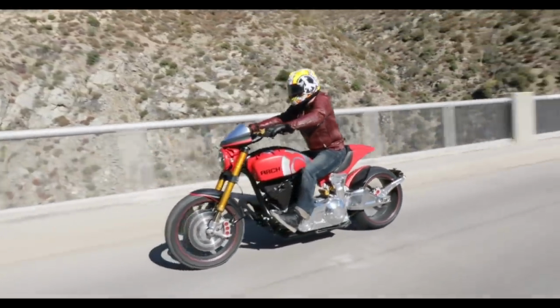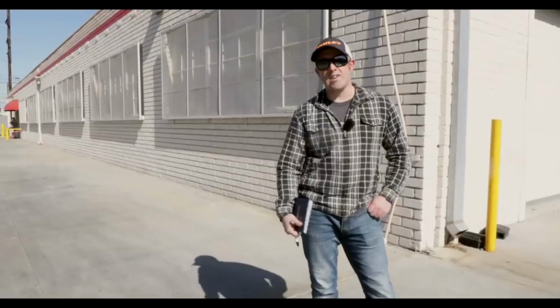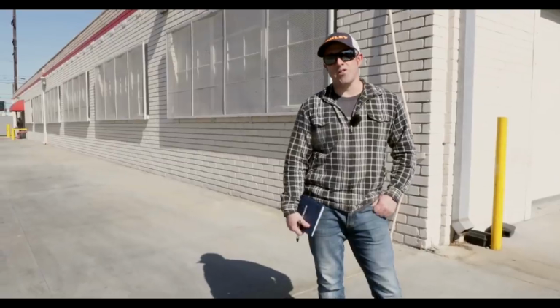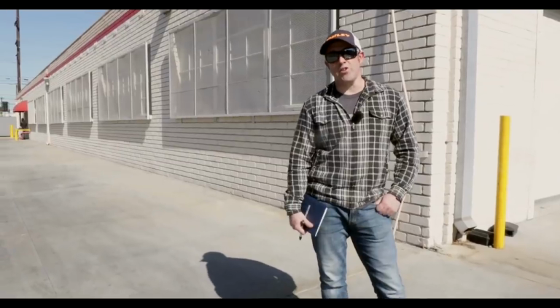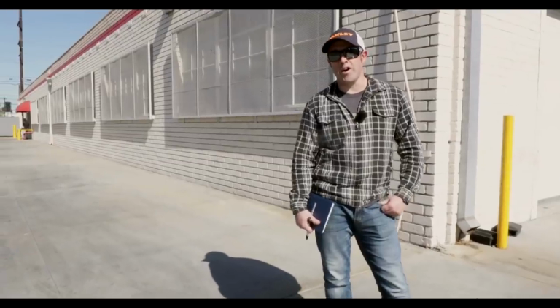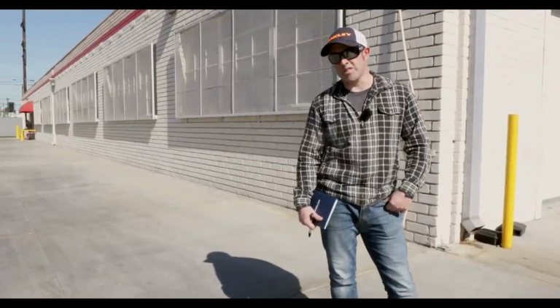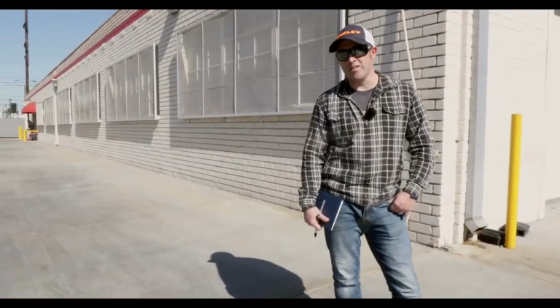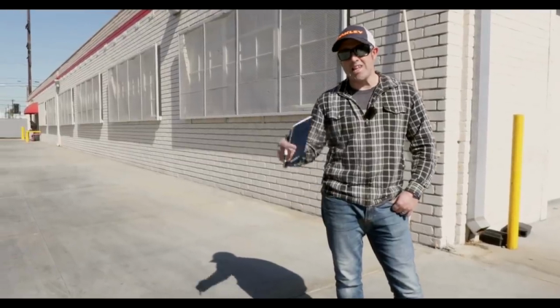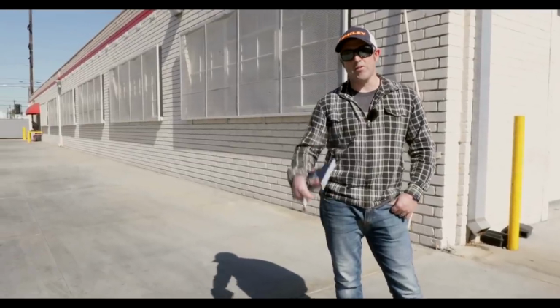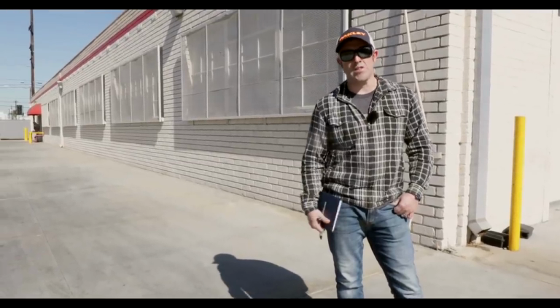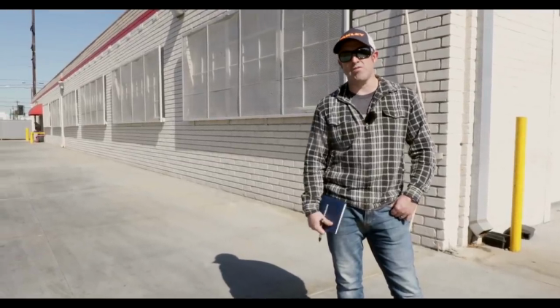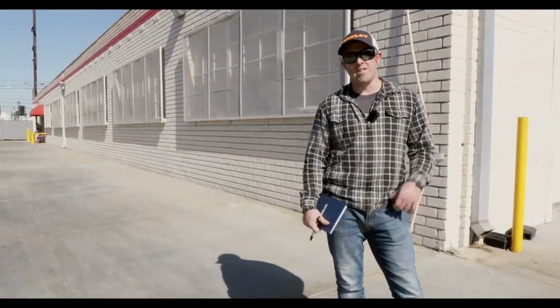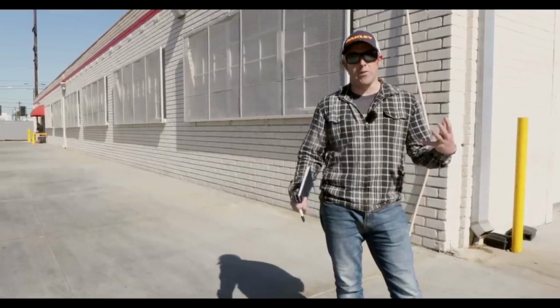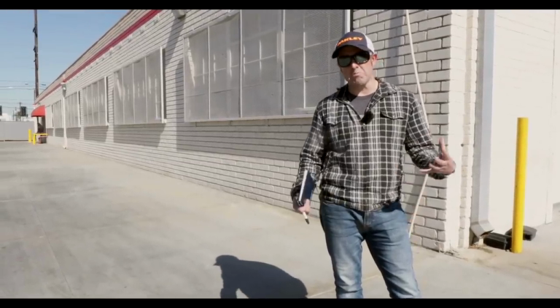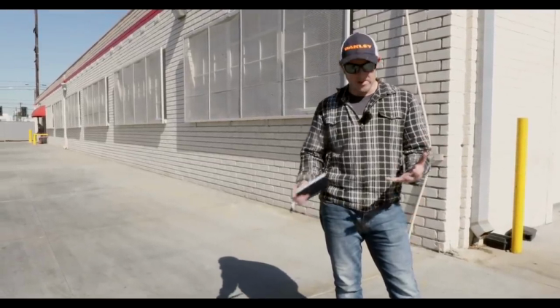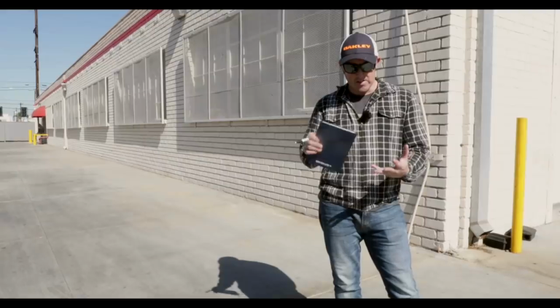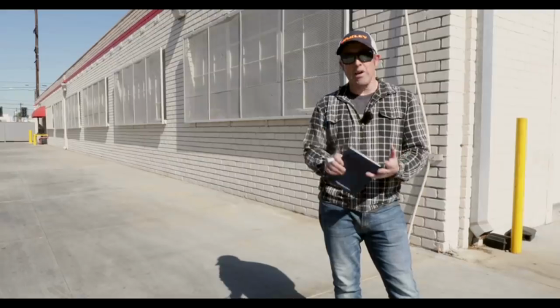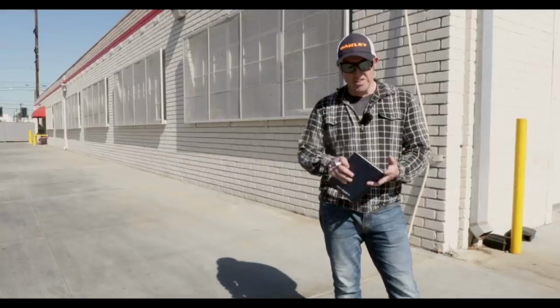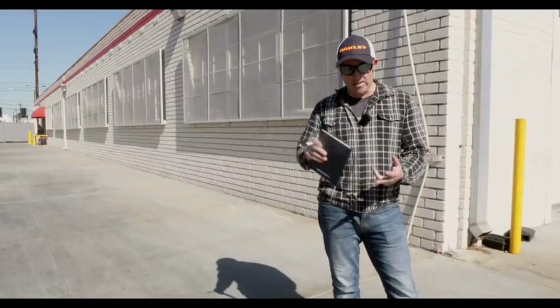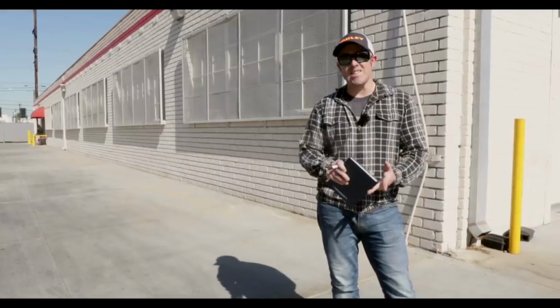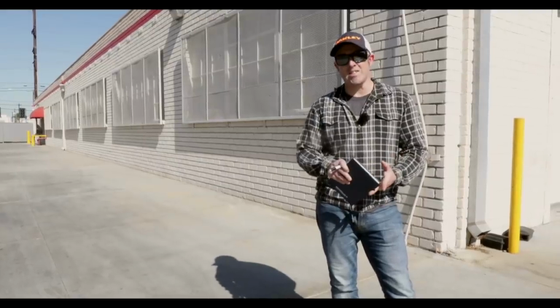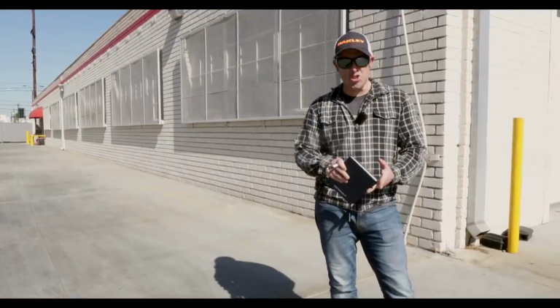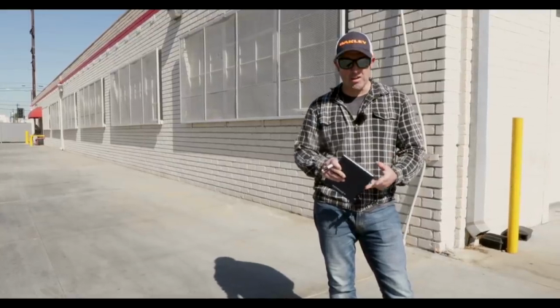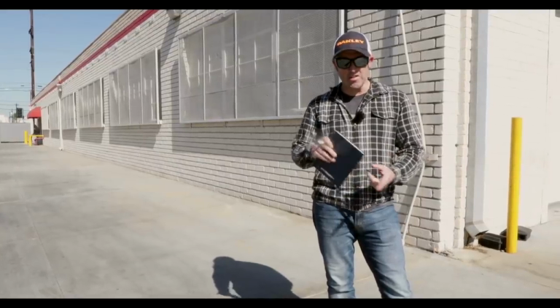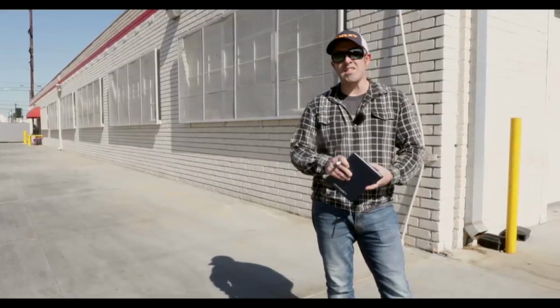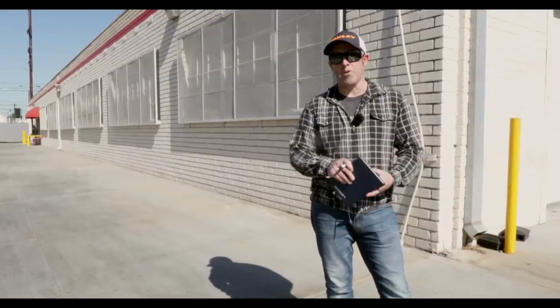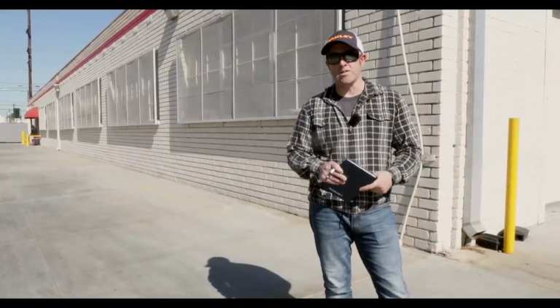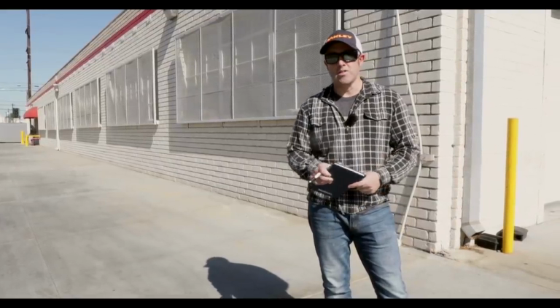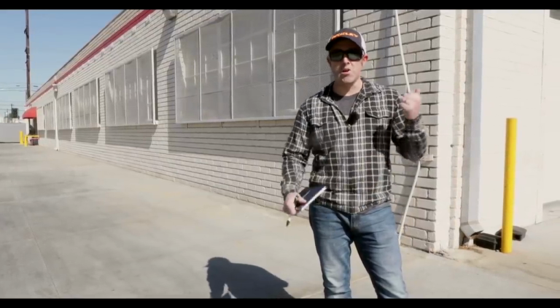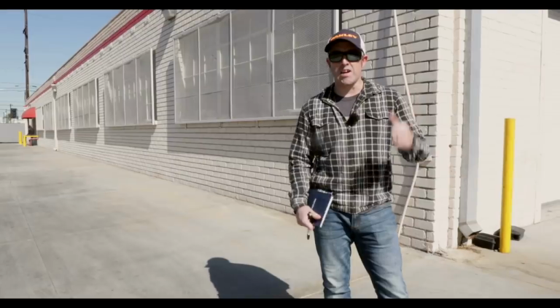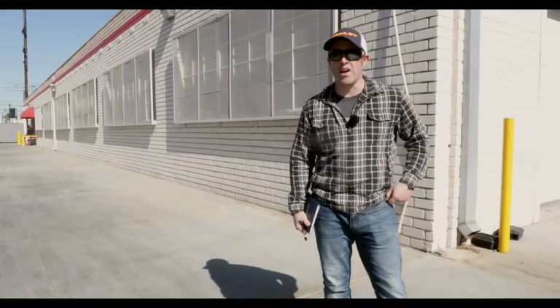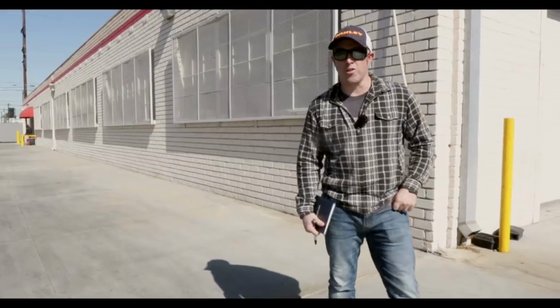So yesterday we got to ride the new Arch motorcycle. Today we've come down to the factory to see how the bikes are built, how they're put together, to see the CNC machining and the design process. Let's go inside and have a good look.